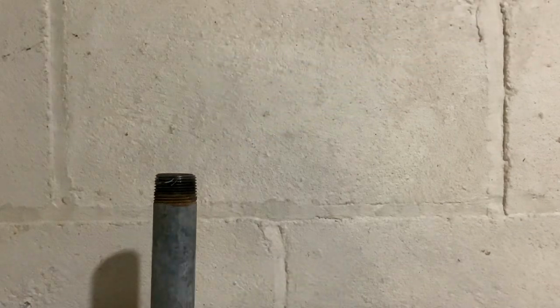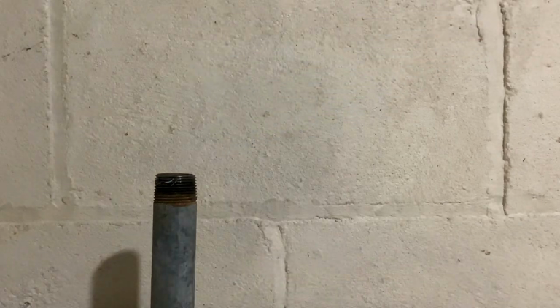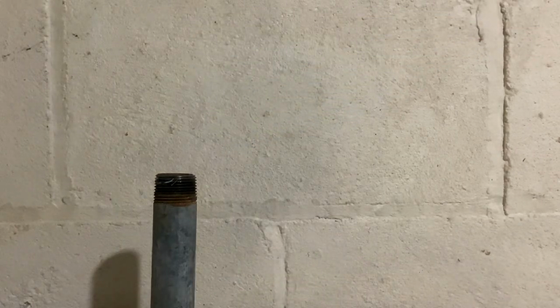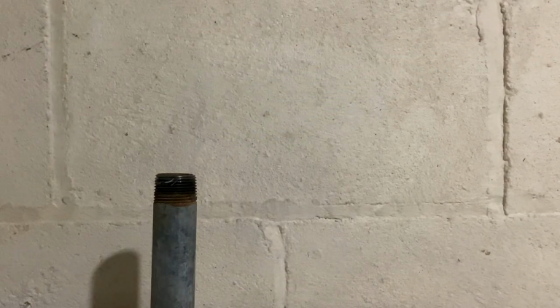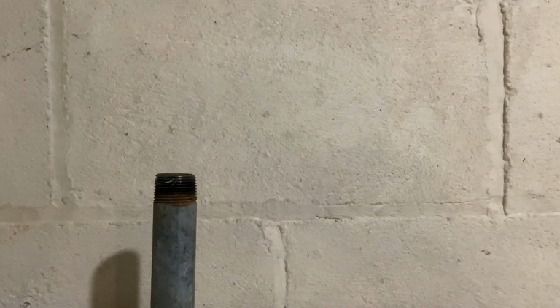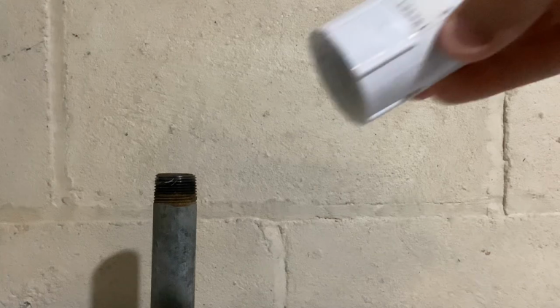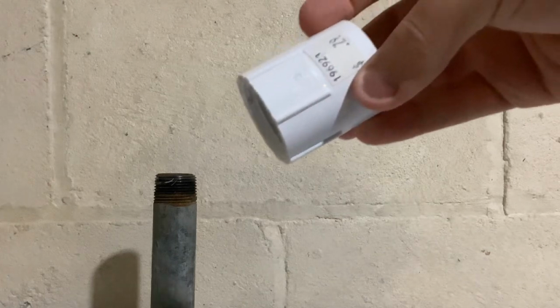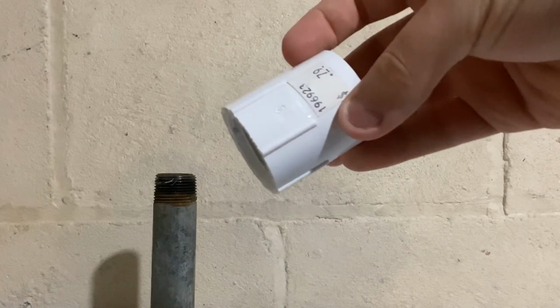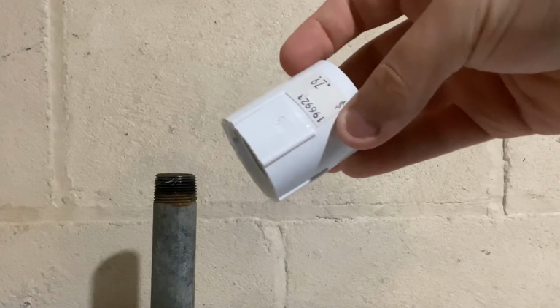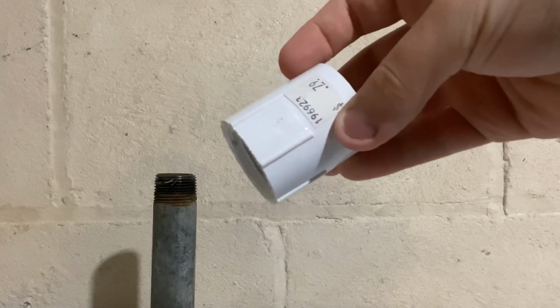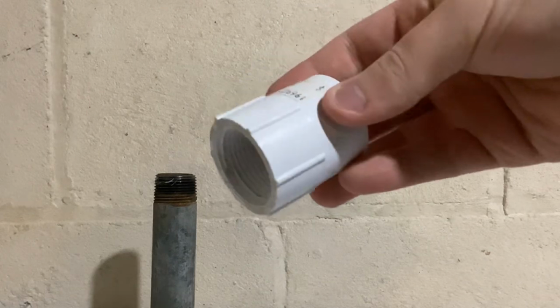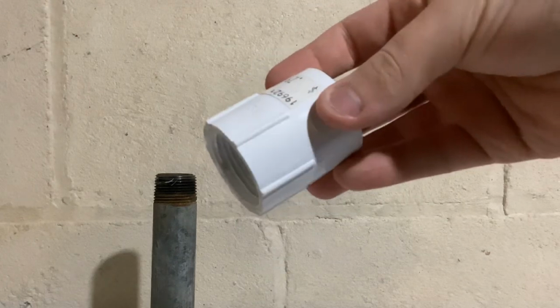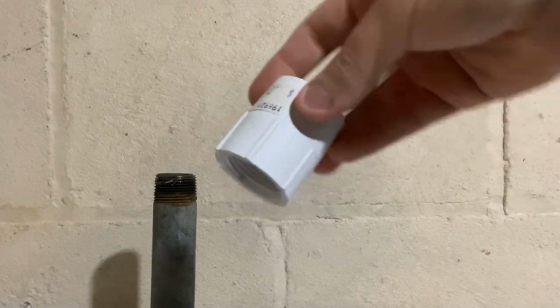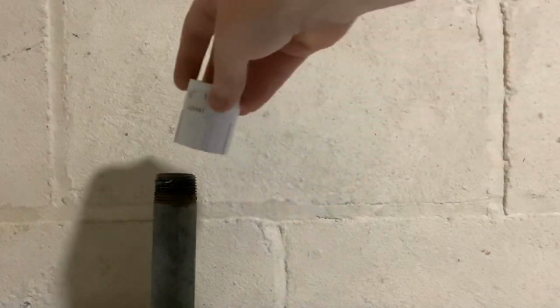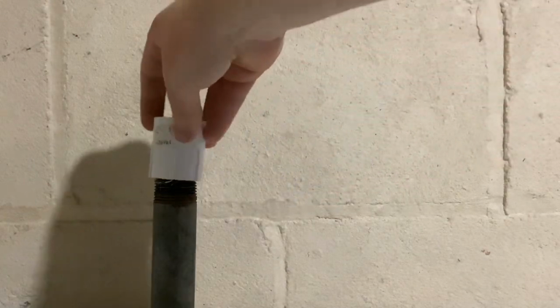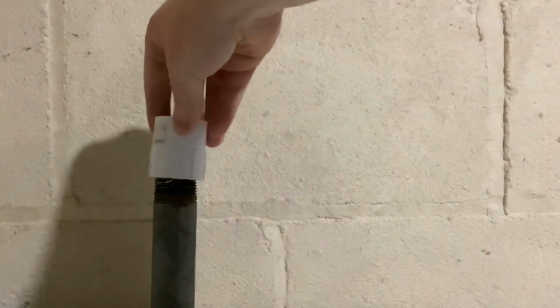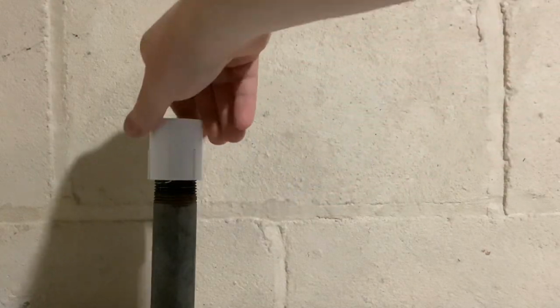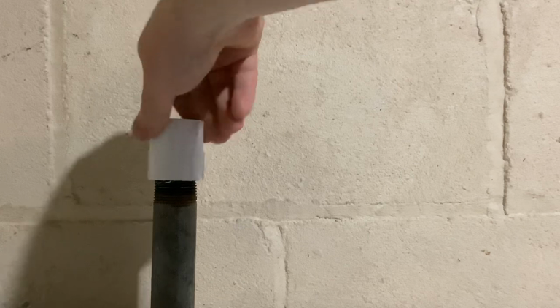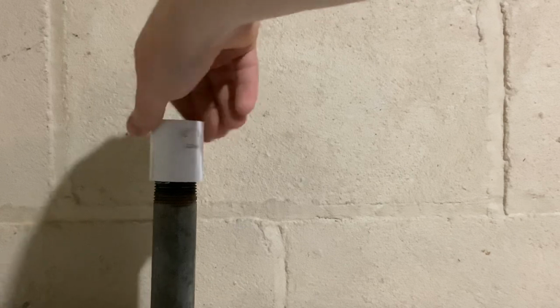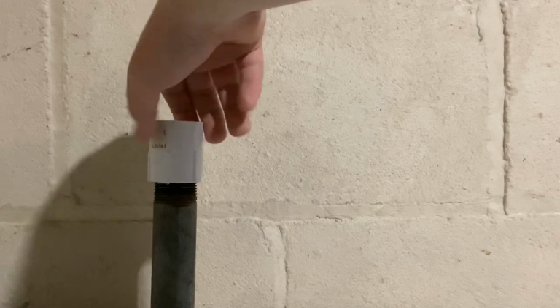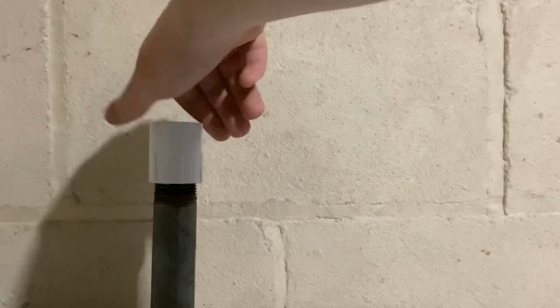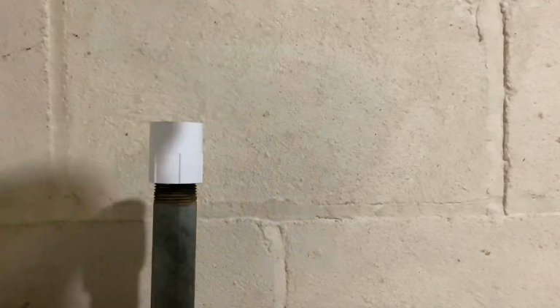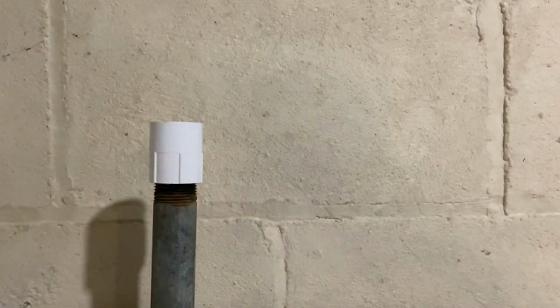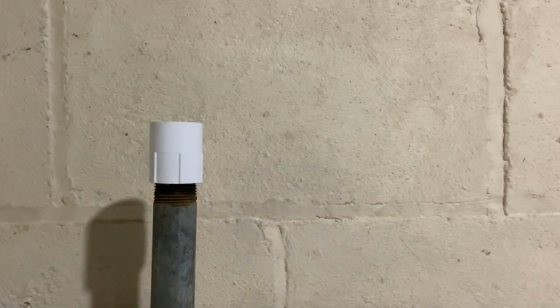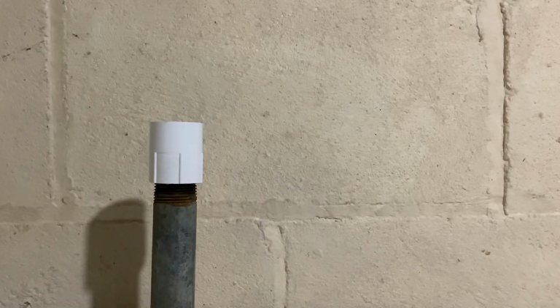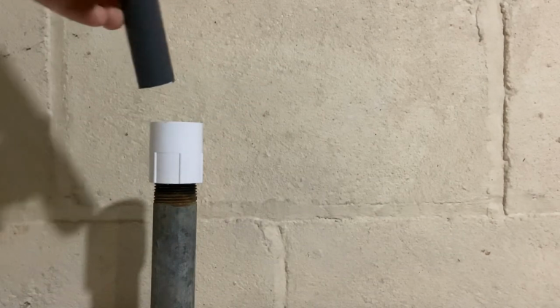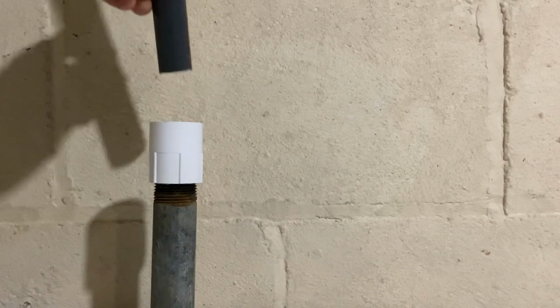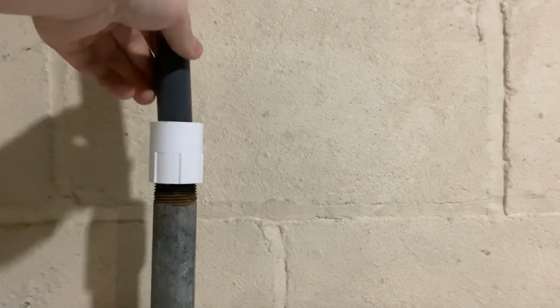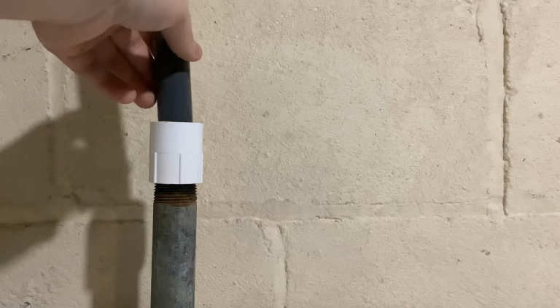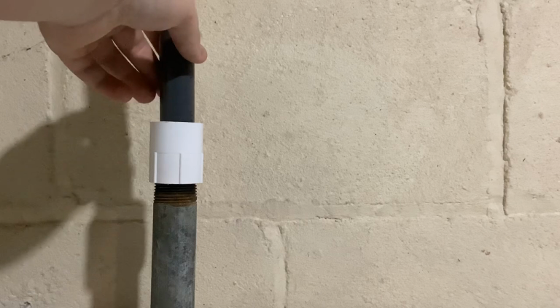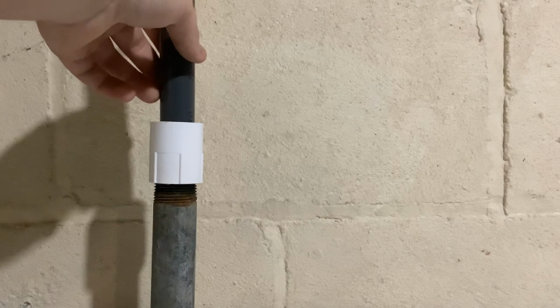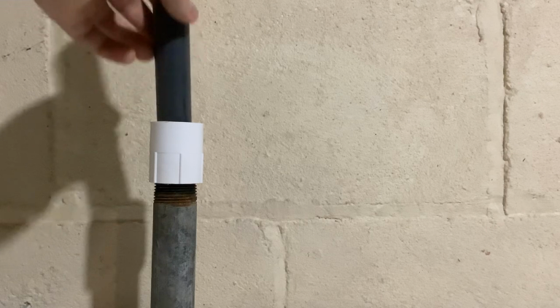Usually what people do is they take a simple female PVC adapter, screw it on to the metal pipe with Teflon tape, and then they'll glue the PVC directly into that.